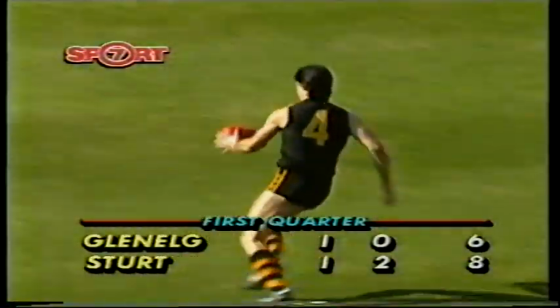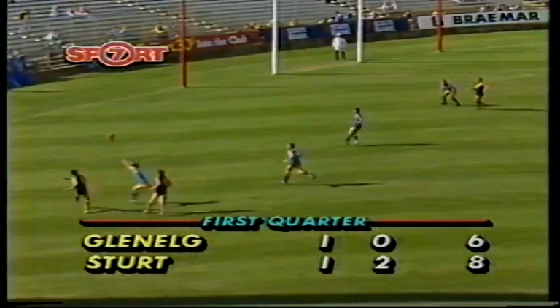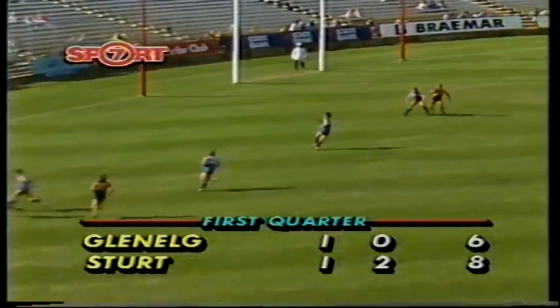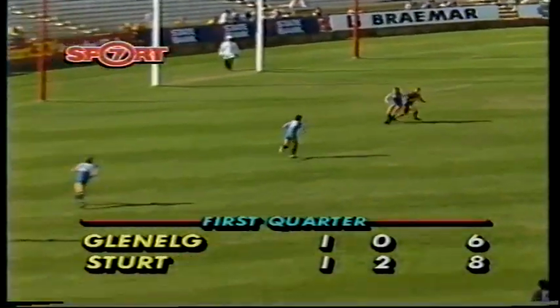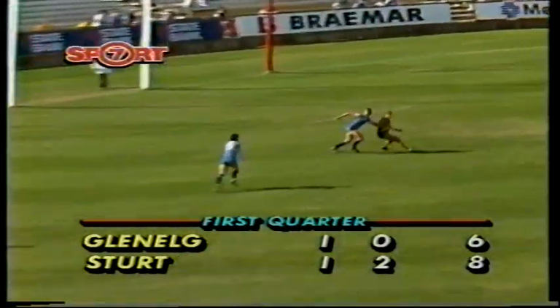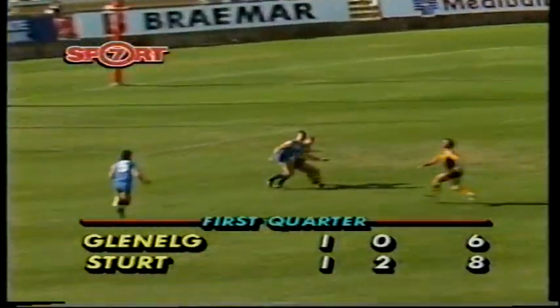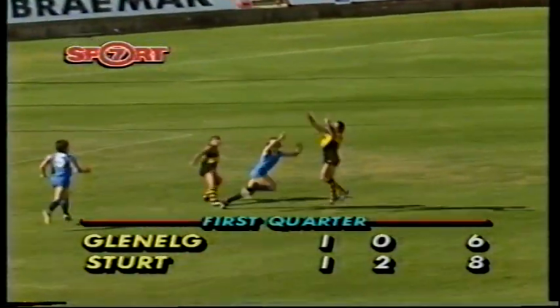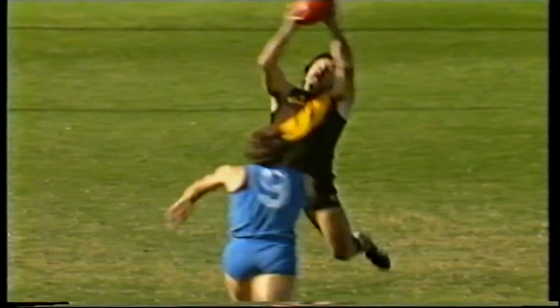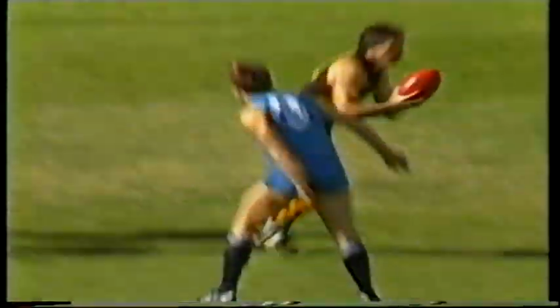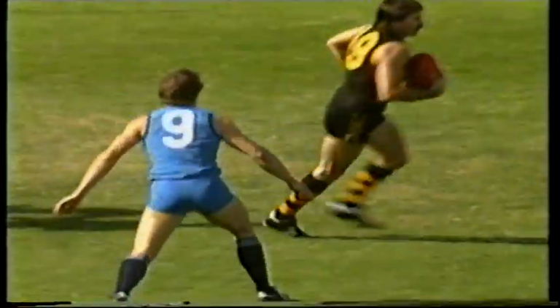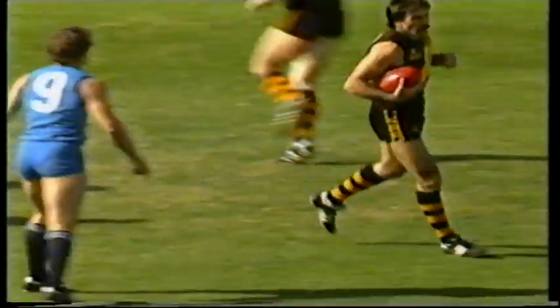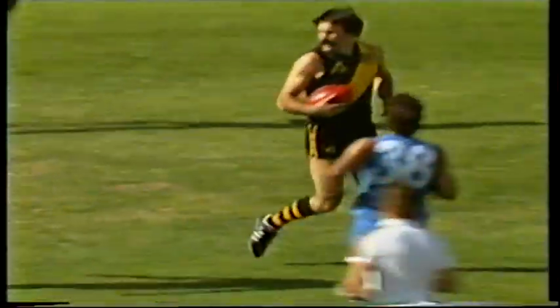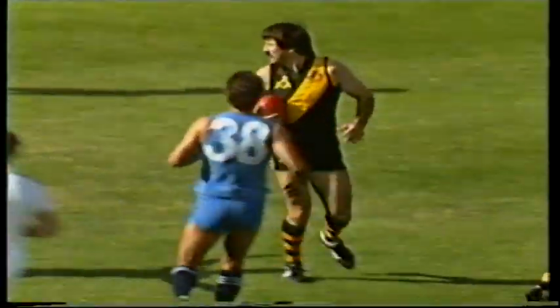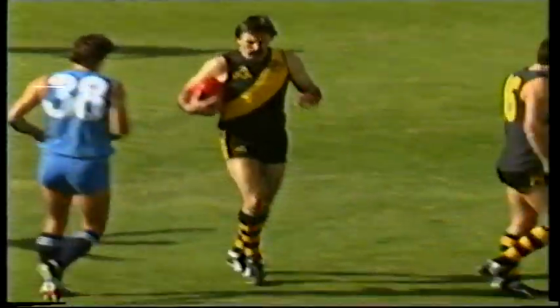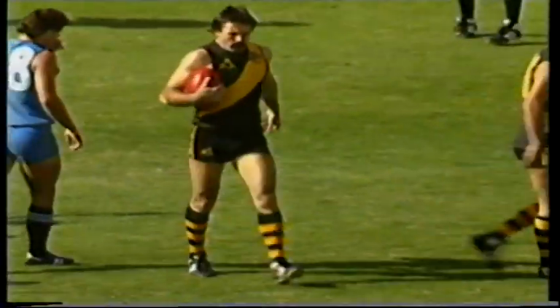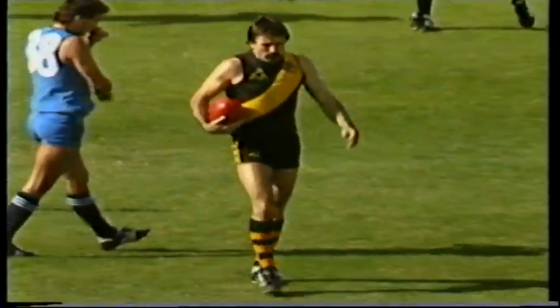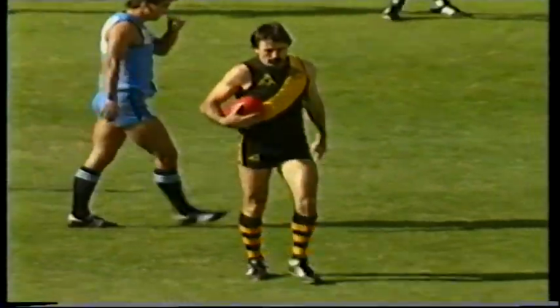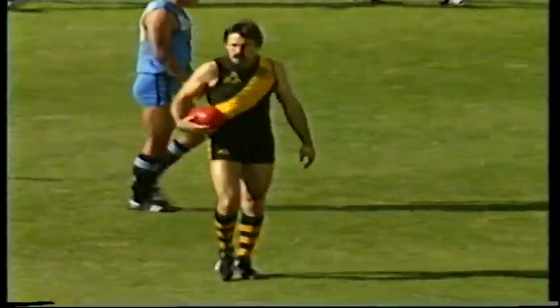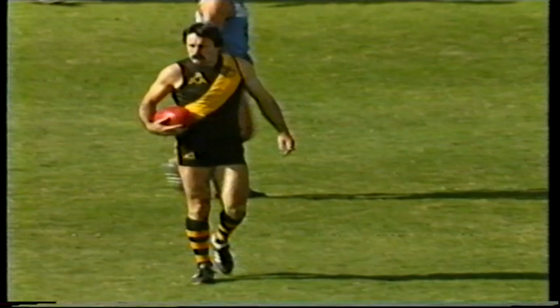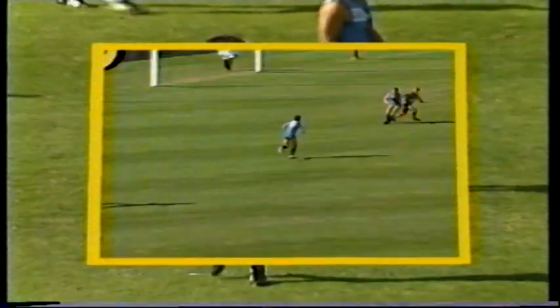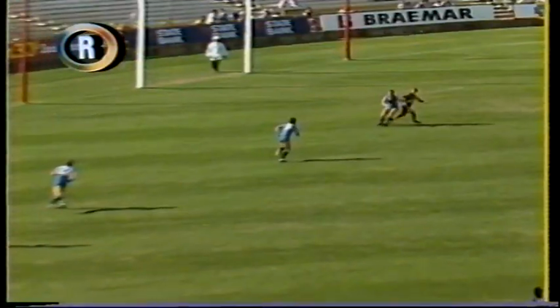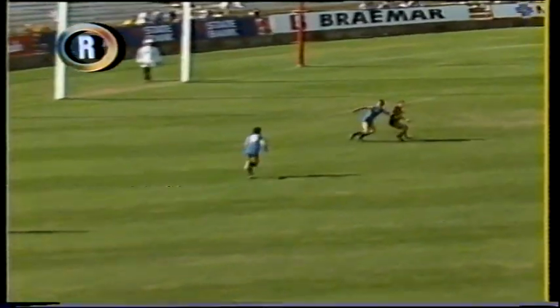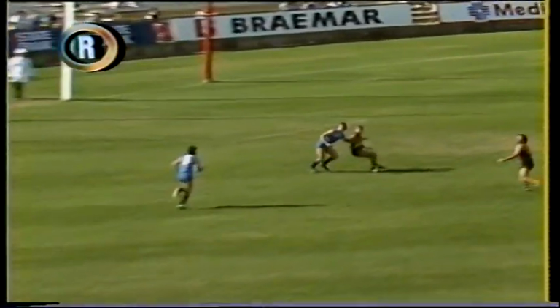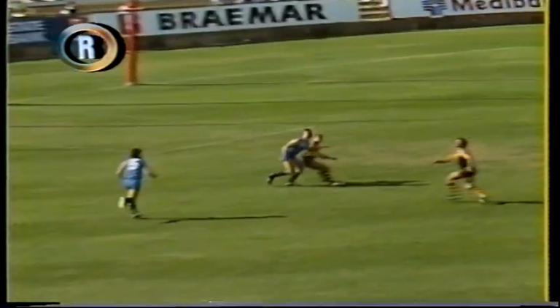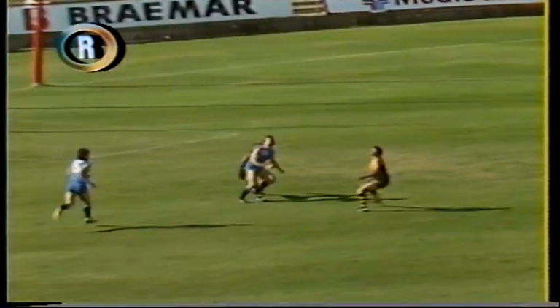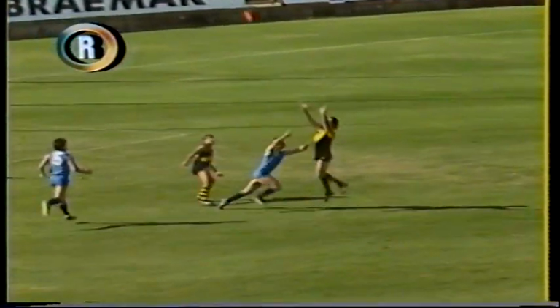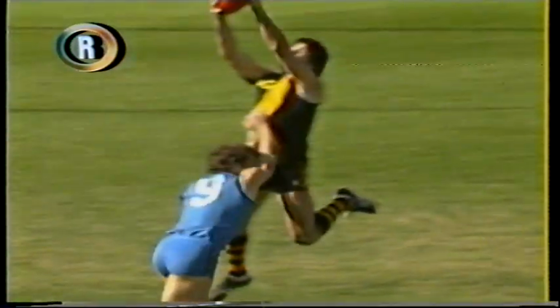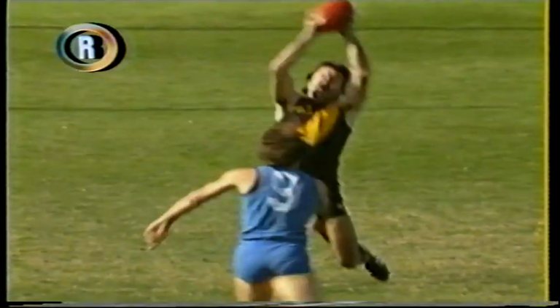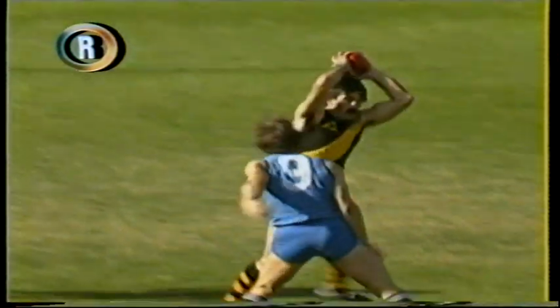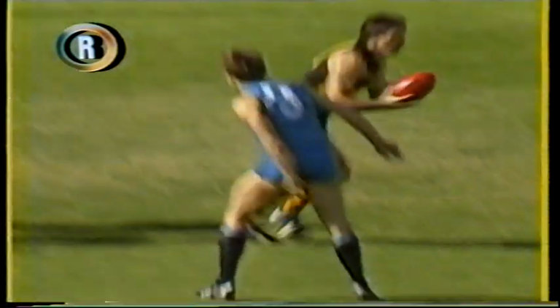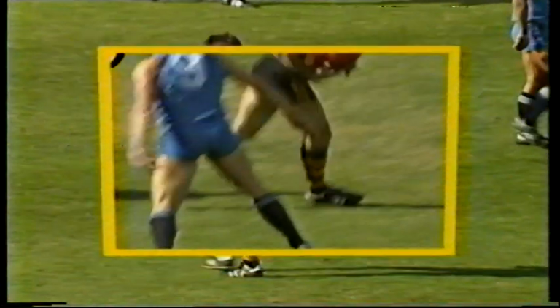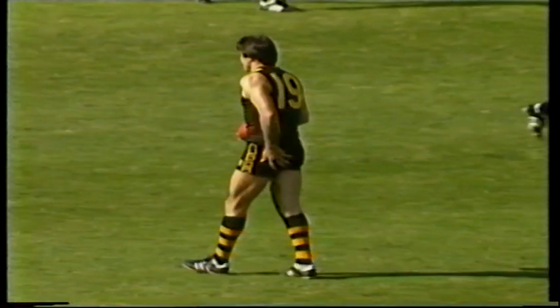Stephen Kernaghan now with his first kick, first chance. Copping! We could see he was going to mark that one. And what a superb kick around the corner by Stephen Kernaghan. He really meant that — he saw Copping.